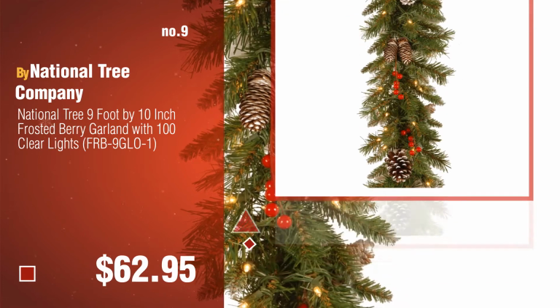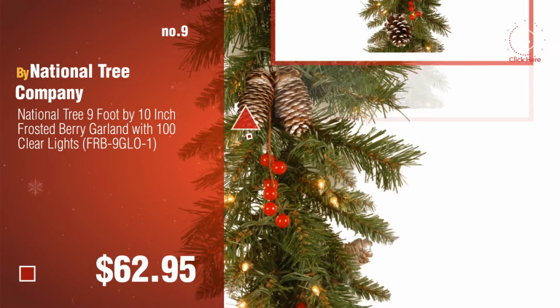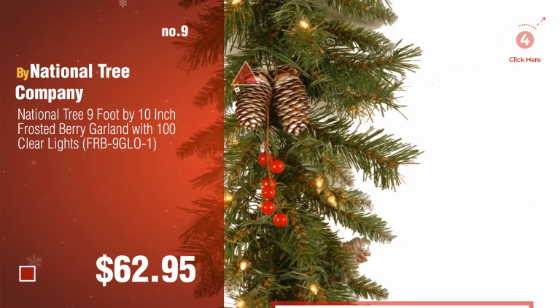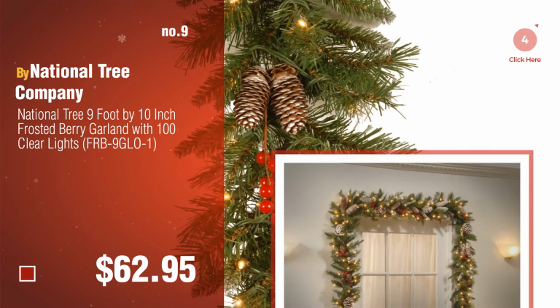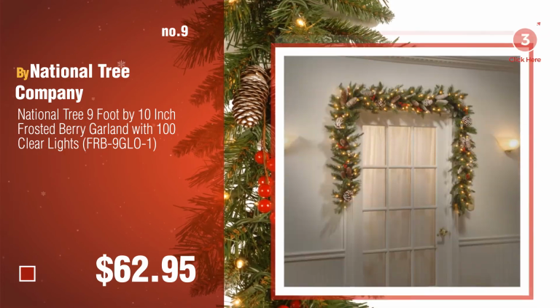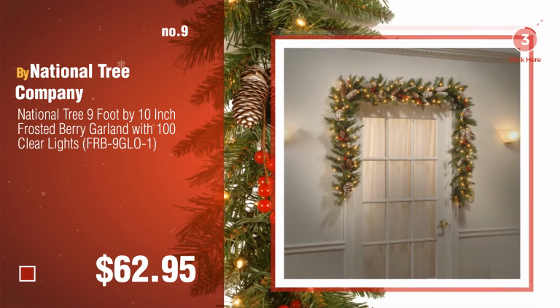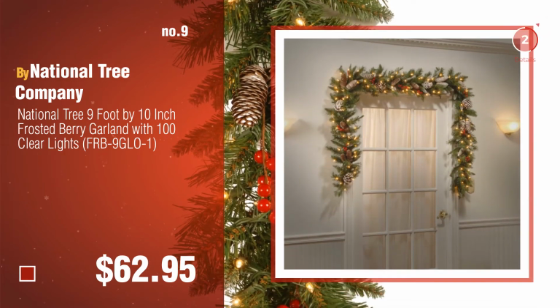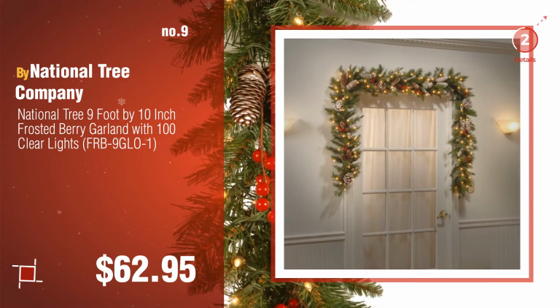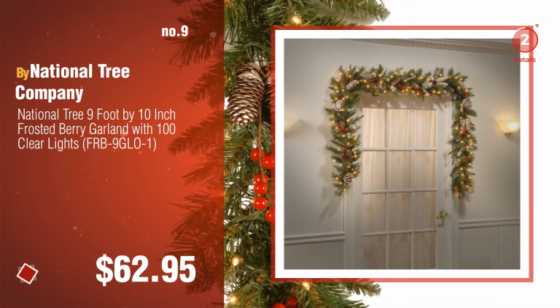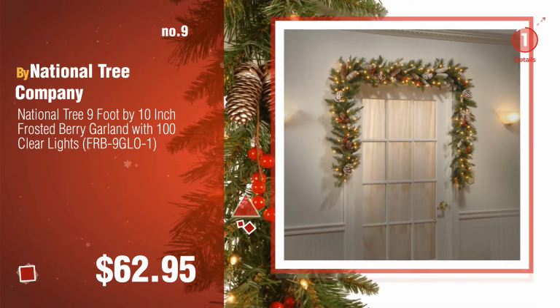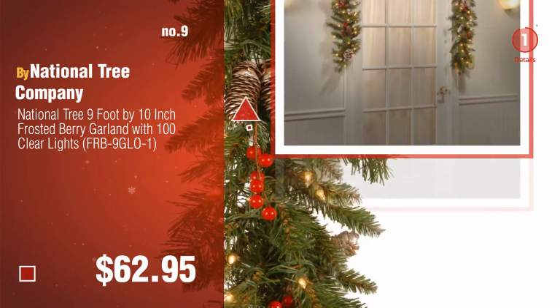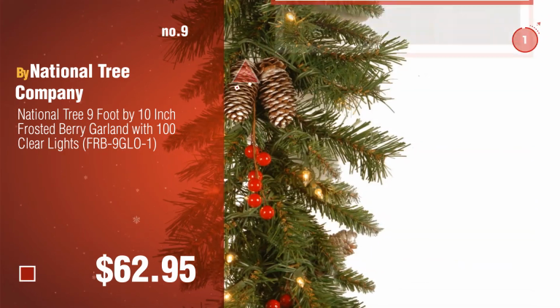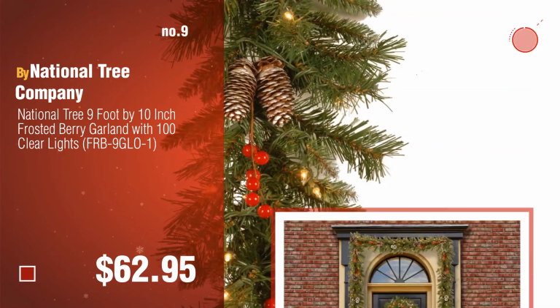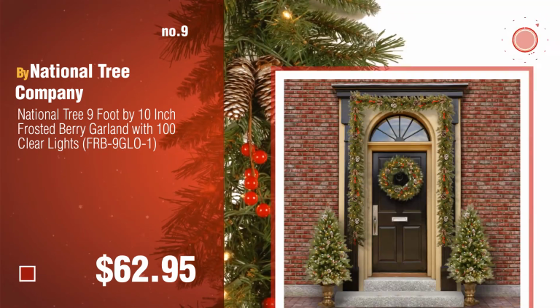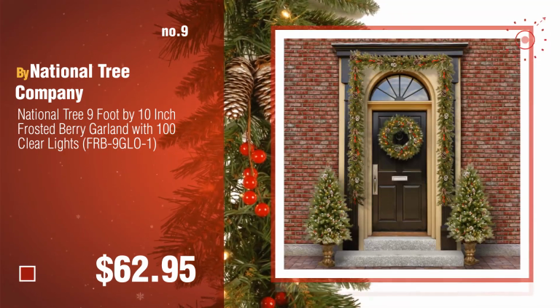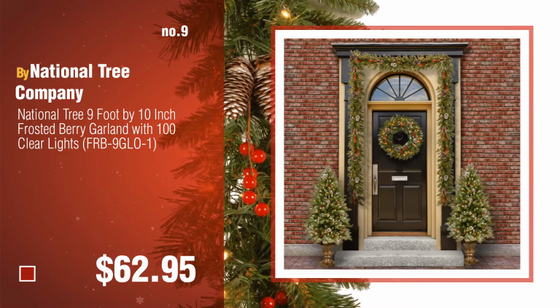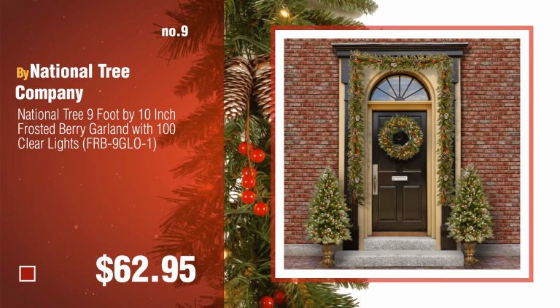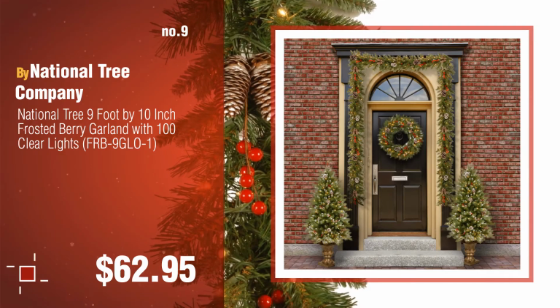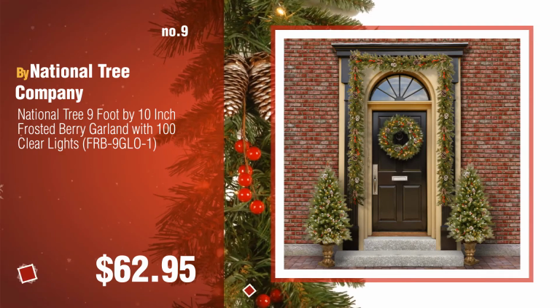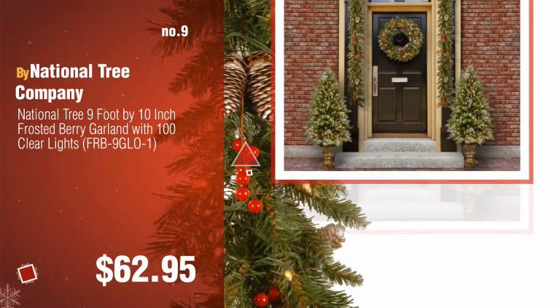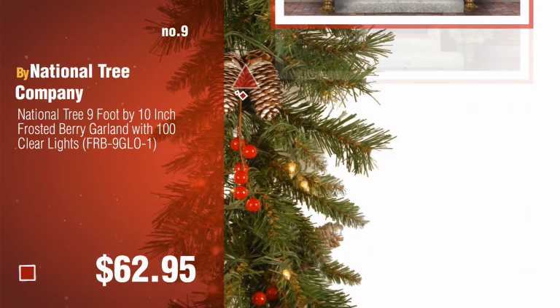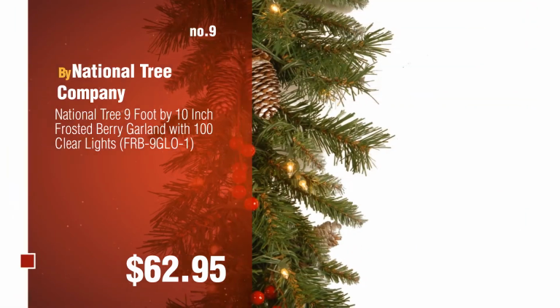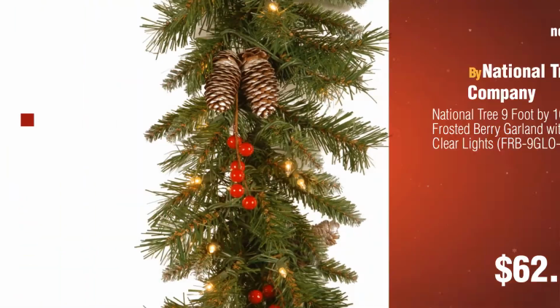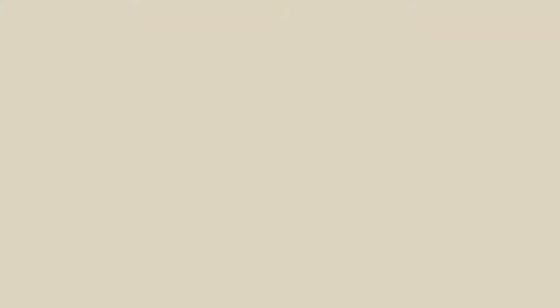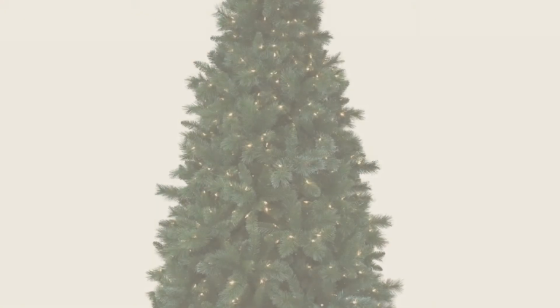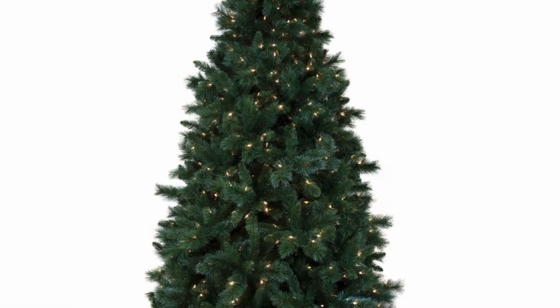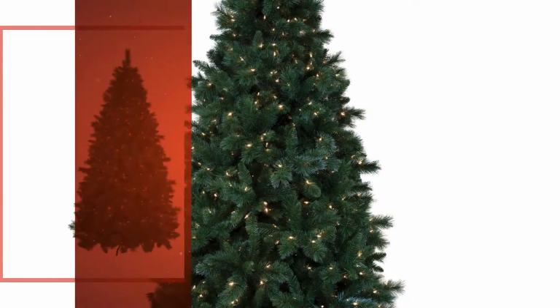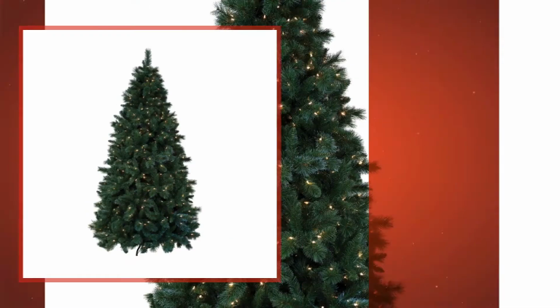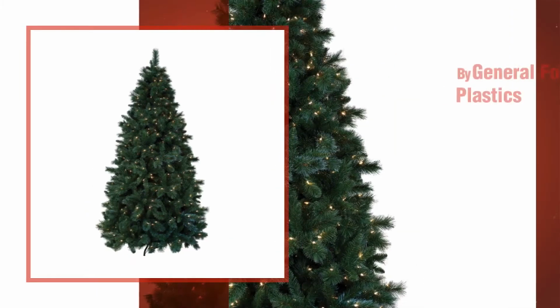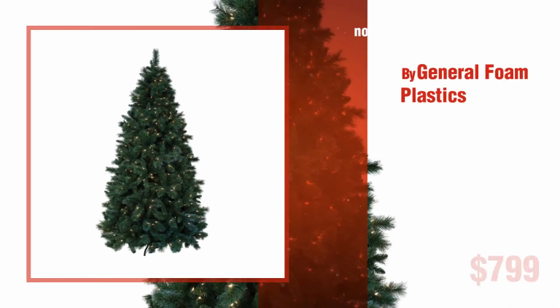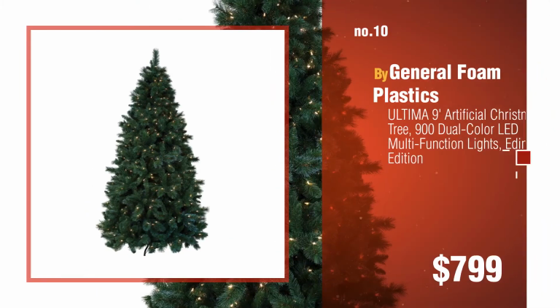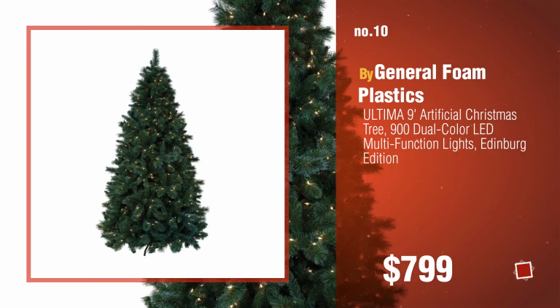Discover more pre-lit Christmas tree 9ft ideas and items to explore — click the description below. Number 10, by General Foam Plastics.